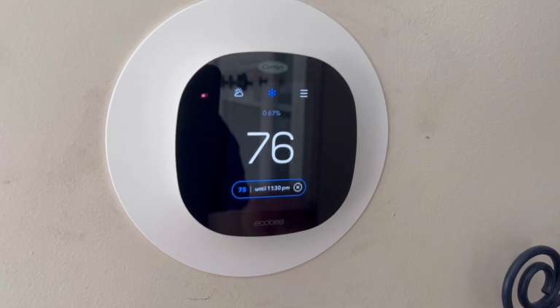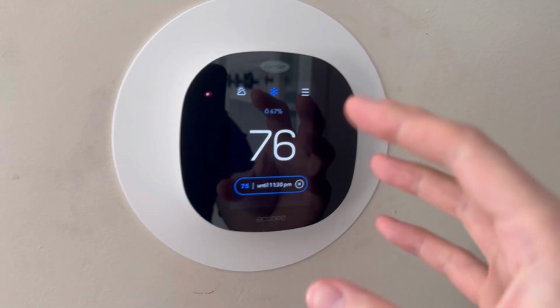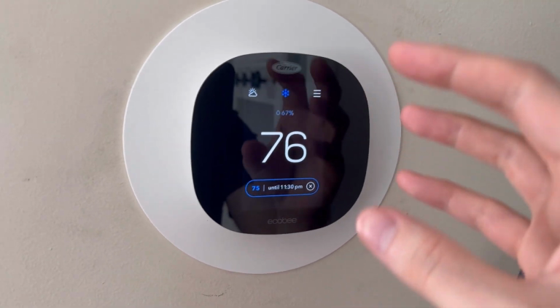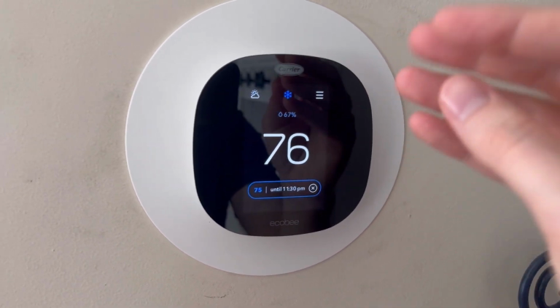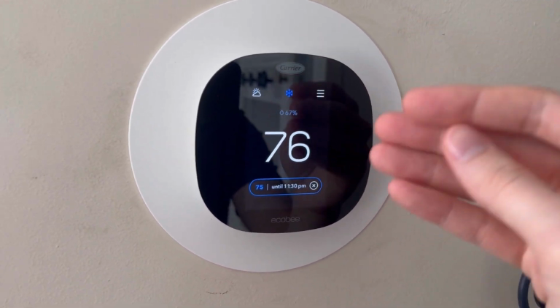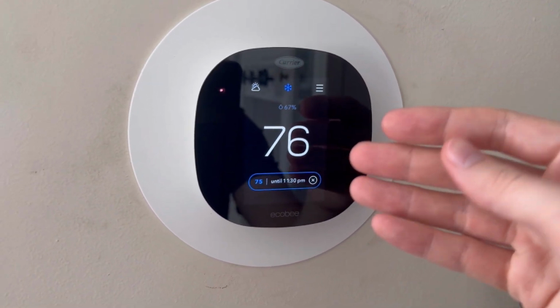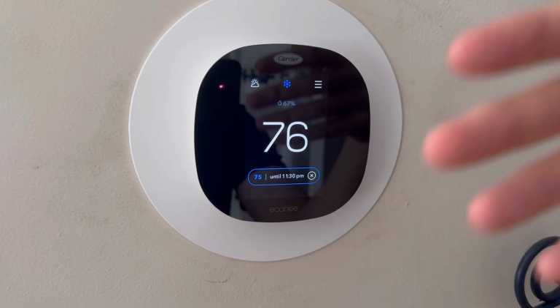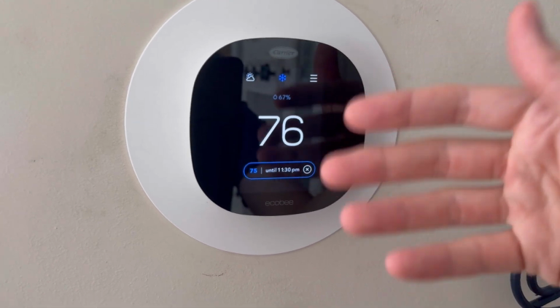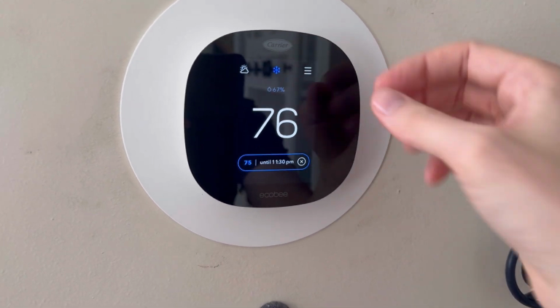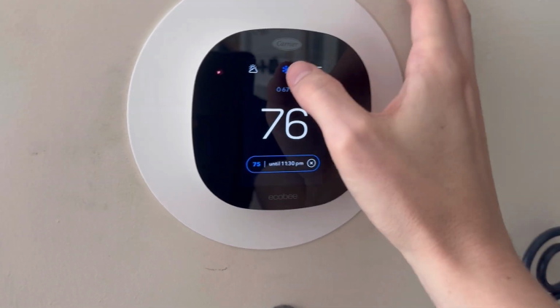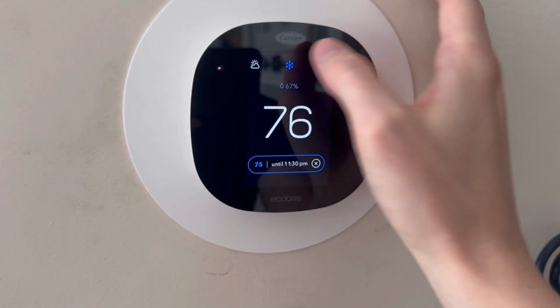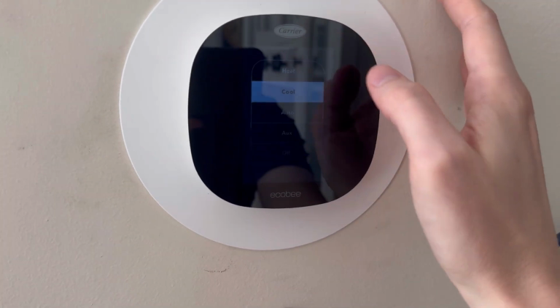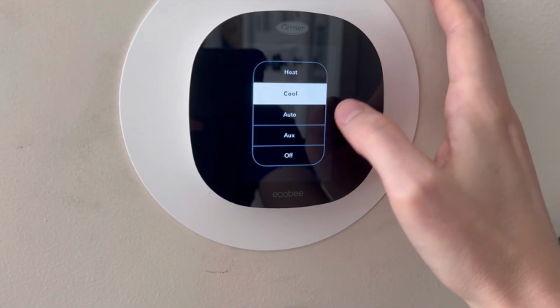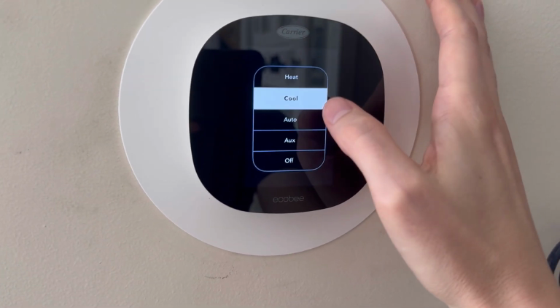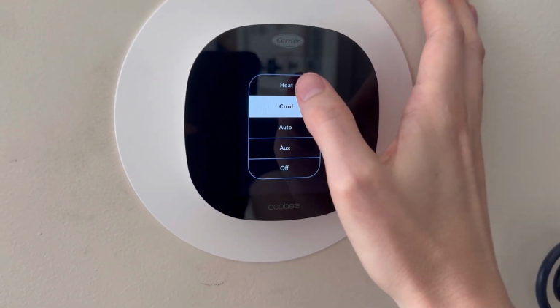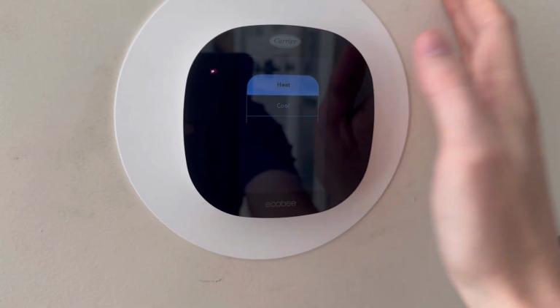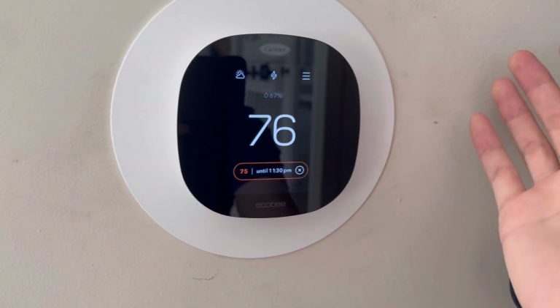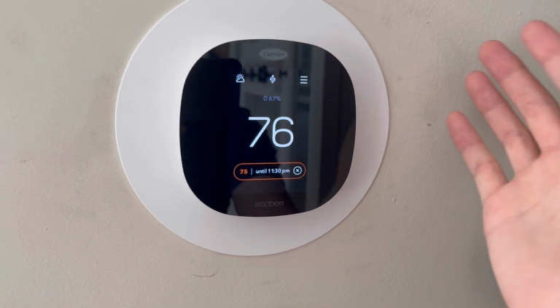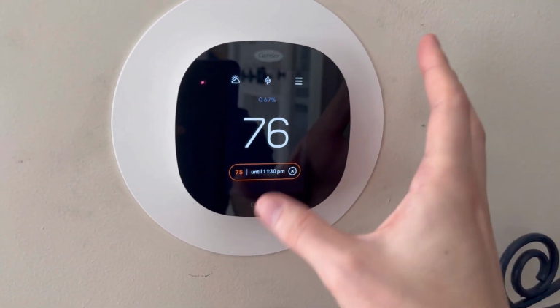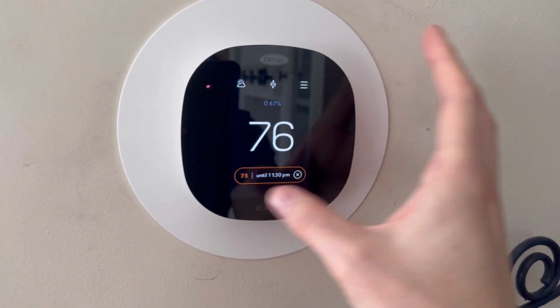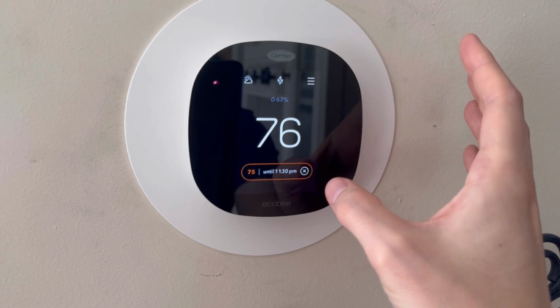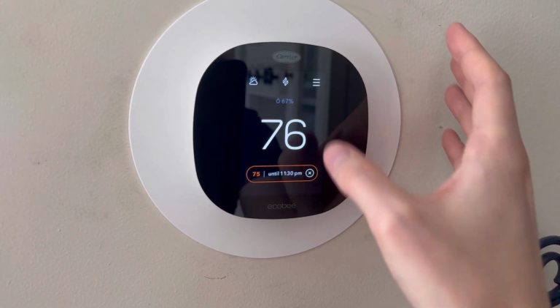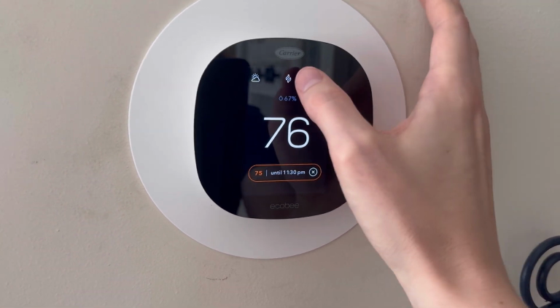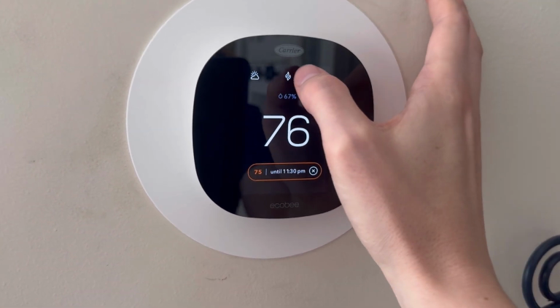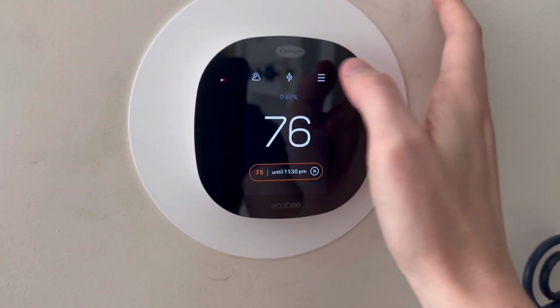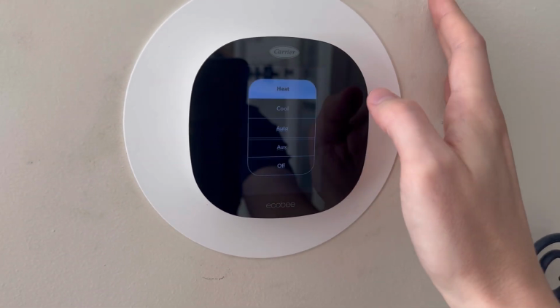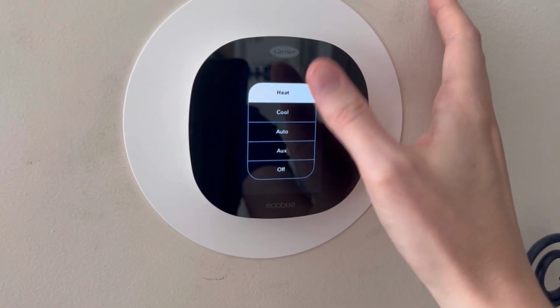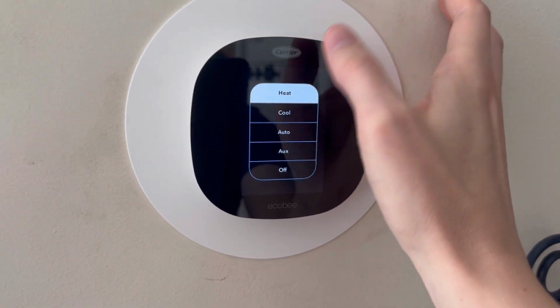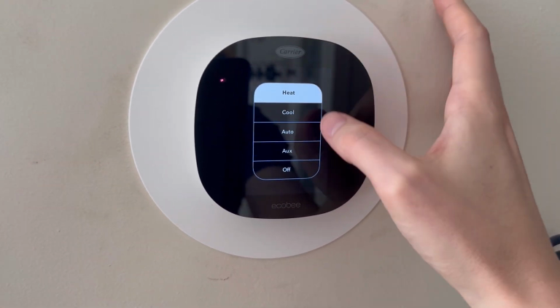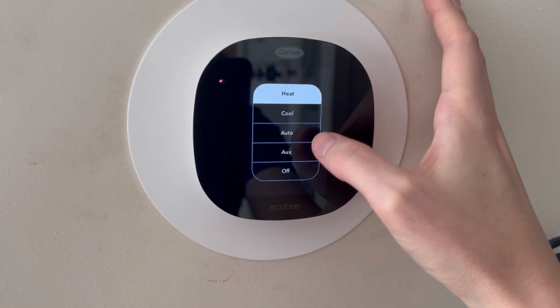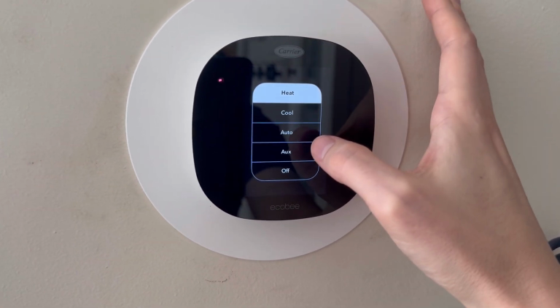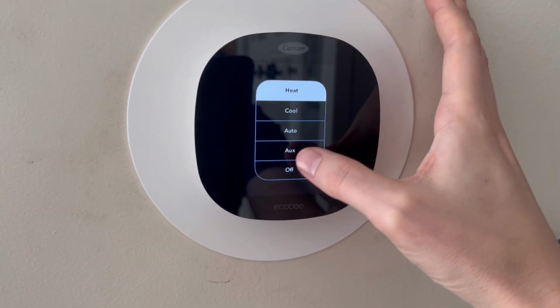Ecobee helps to save money on your heating and cooling system. If we go back here, we can go to our heat — it'll switch to a red option and it'll have some flames up there for the heat as well.